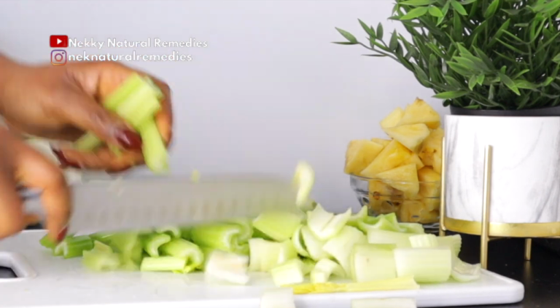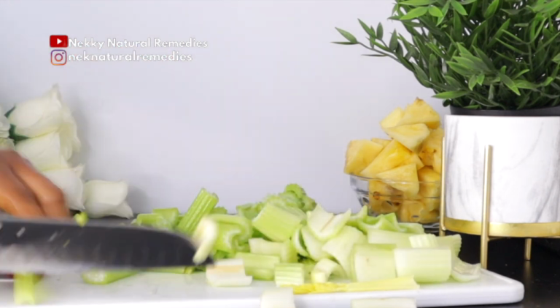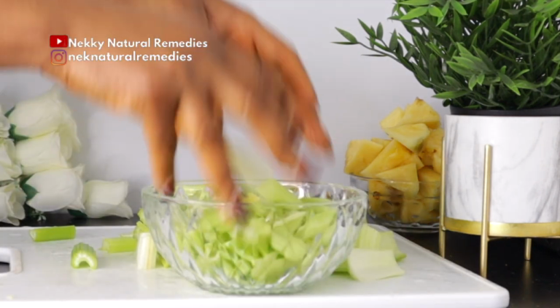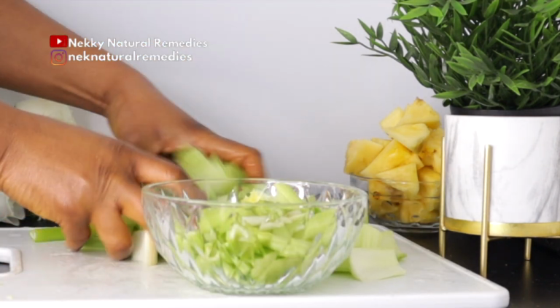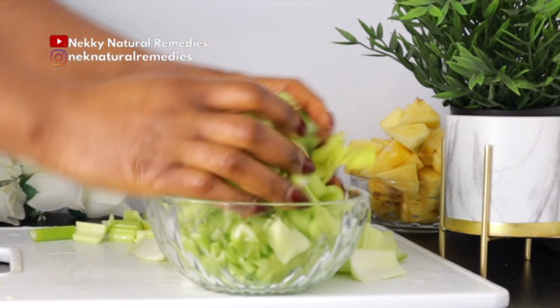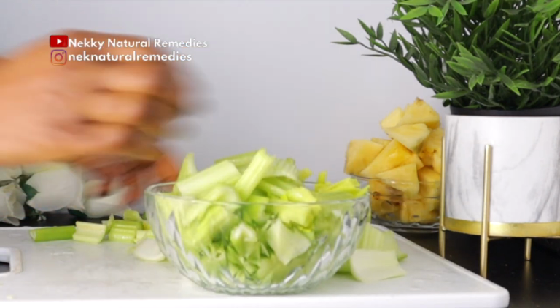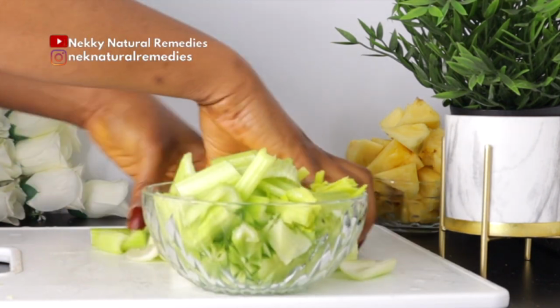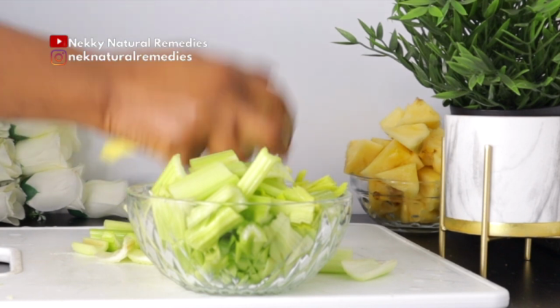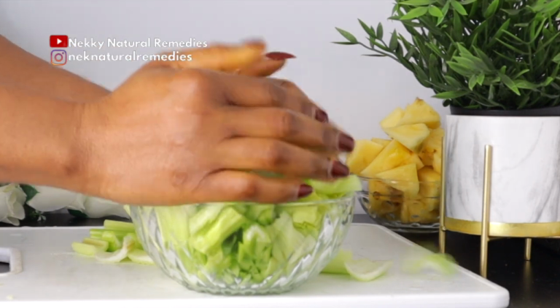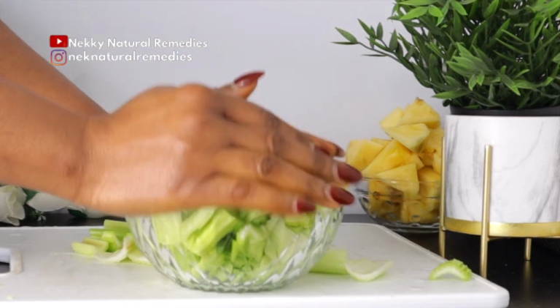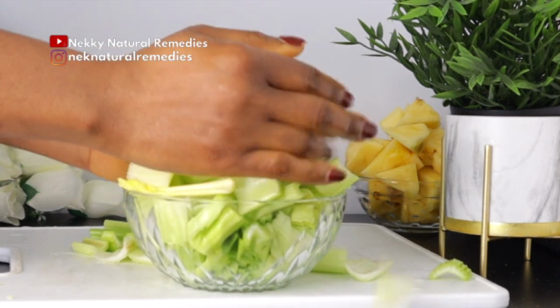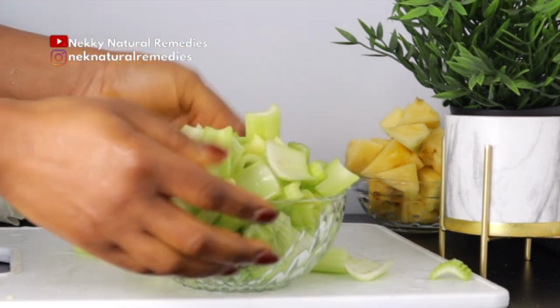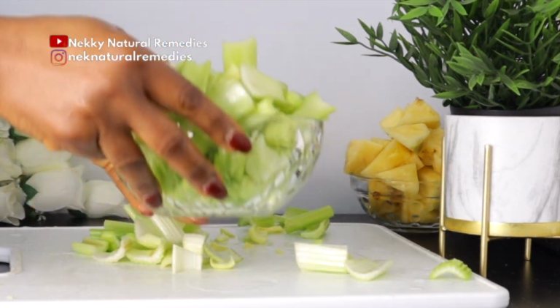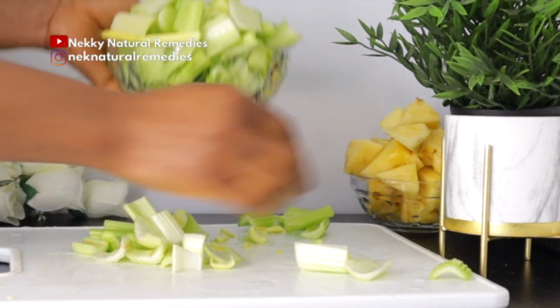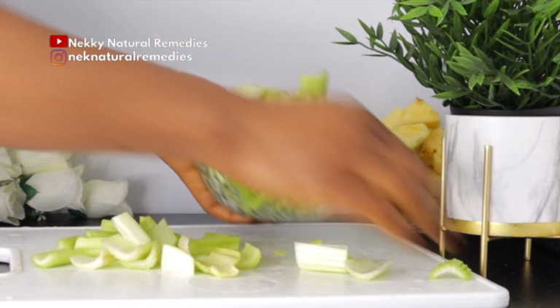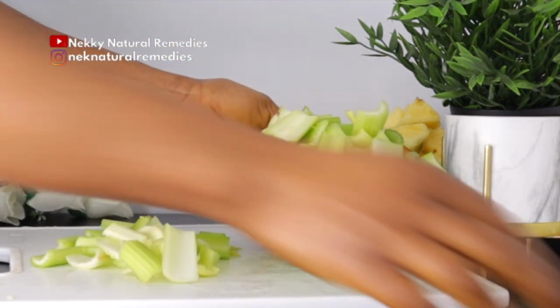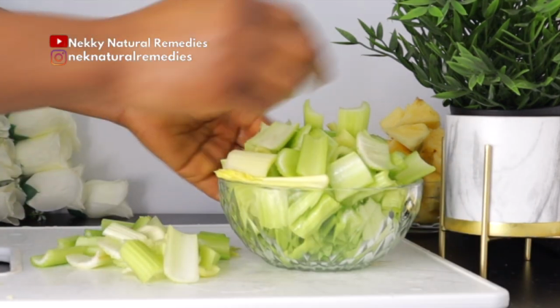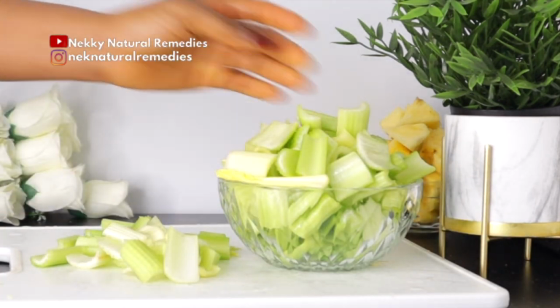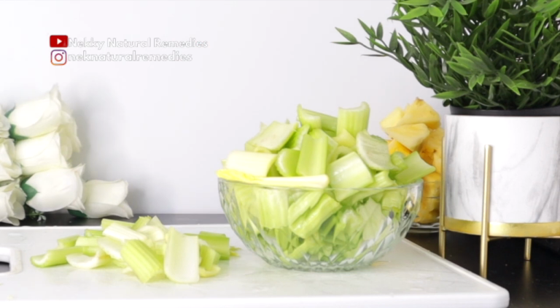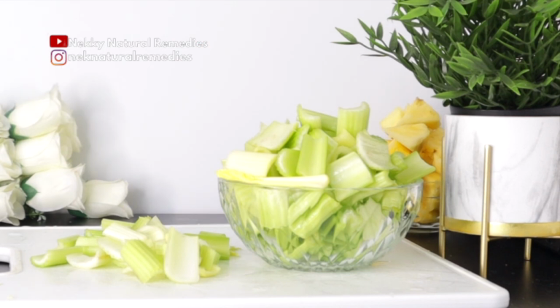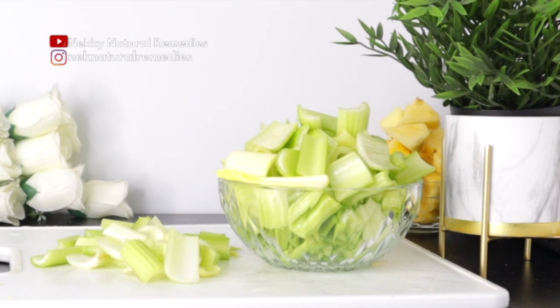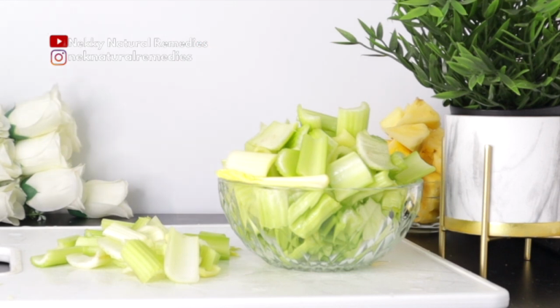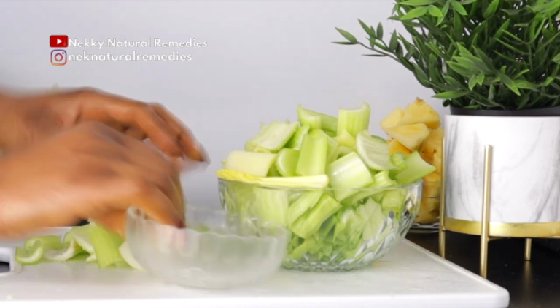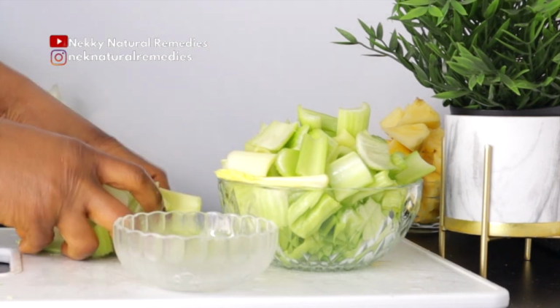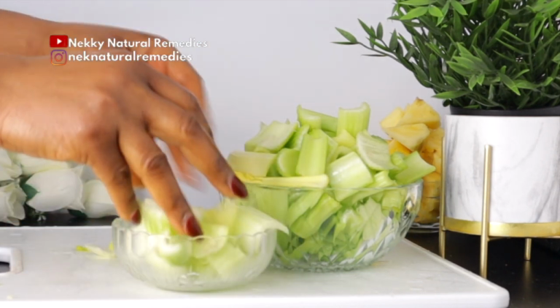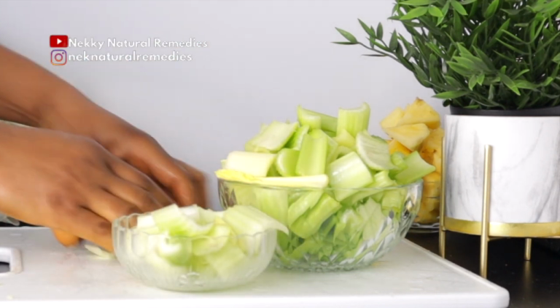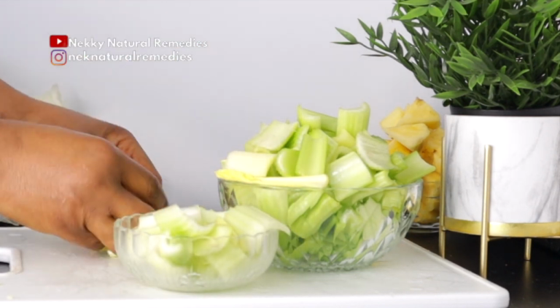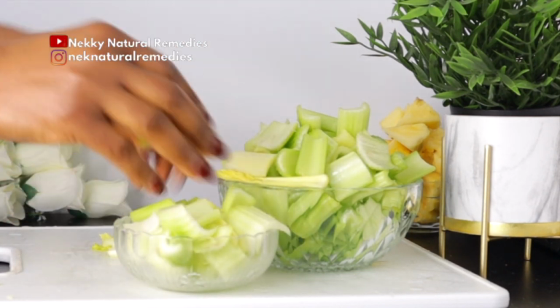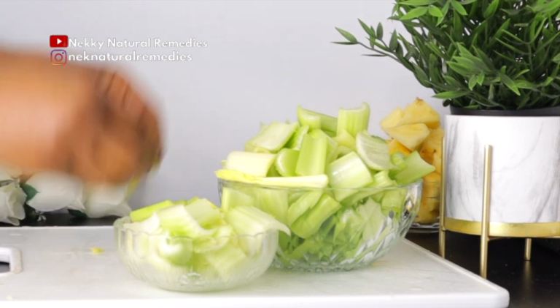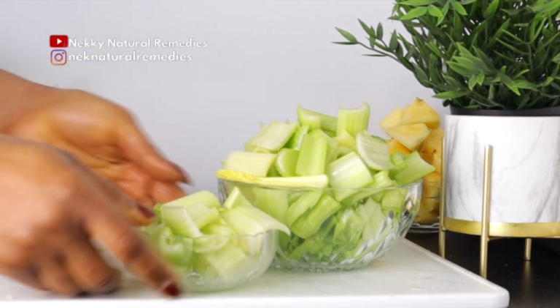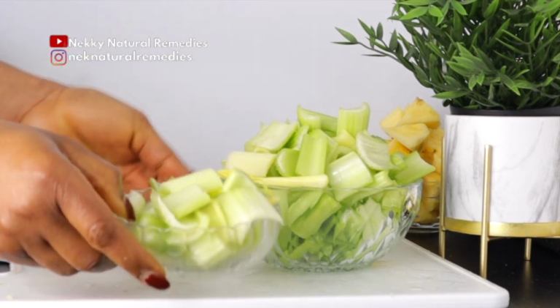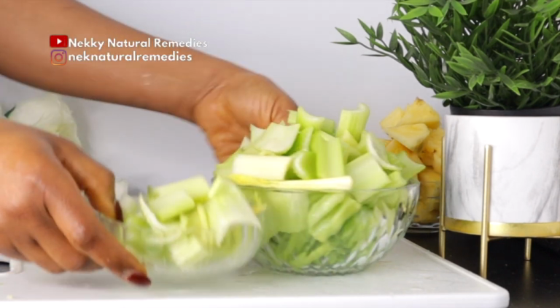Celery contains several antioxidants with anti-inflammatory properties that help with aging and physical appearance. These same antioxidants fight free radical damage. Celery juice raises stomach acid, which helps break down food, improving gut health and in turn lowering stress levels and brightening the skin.